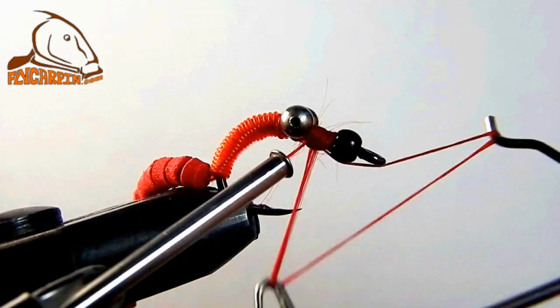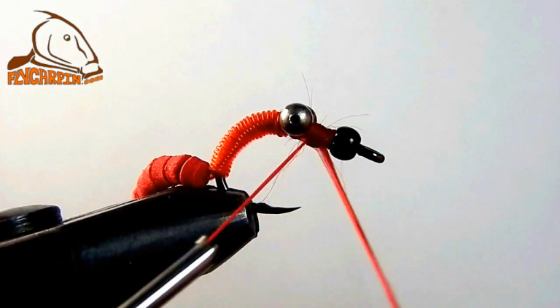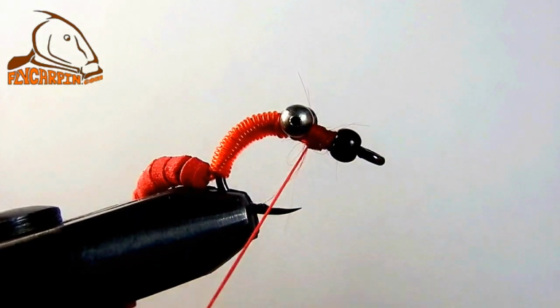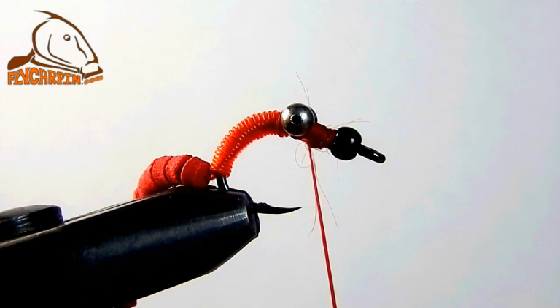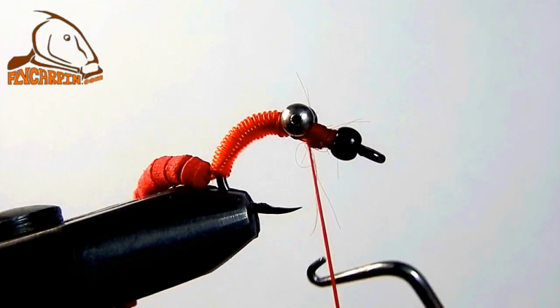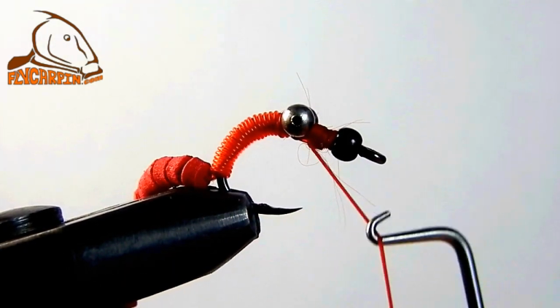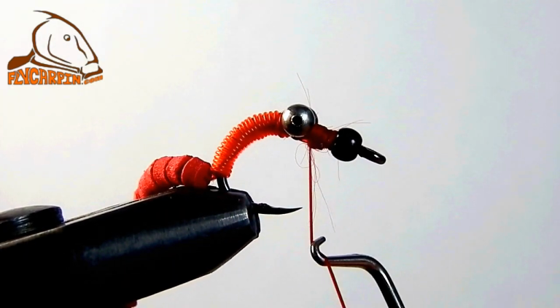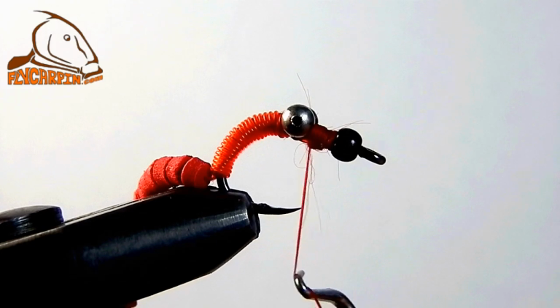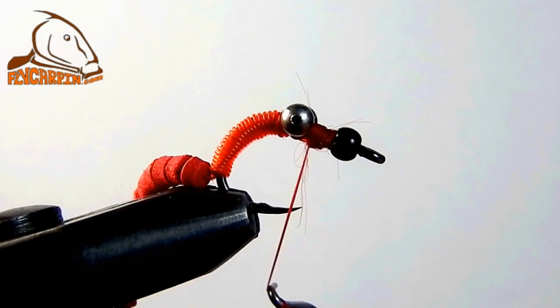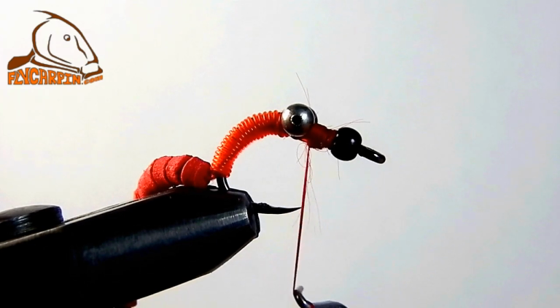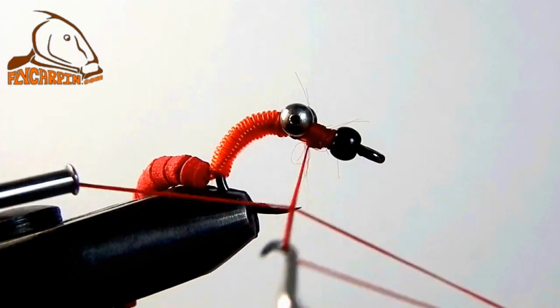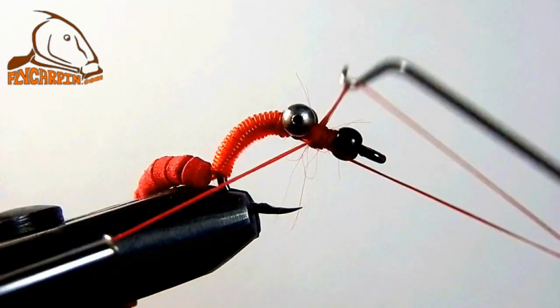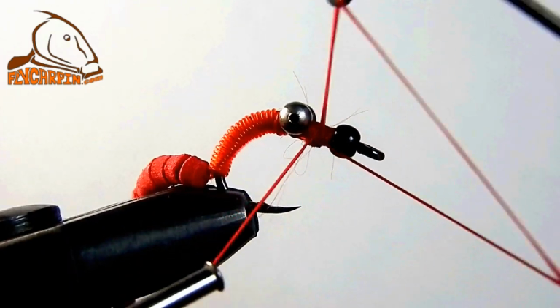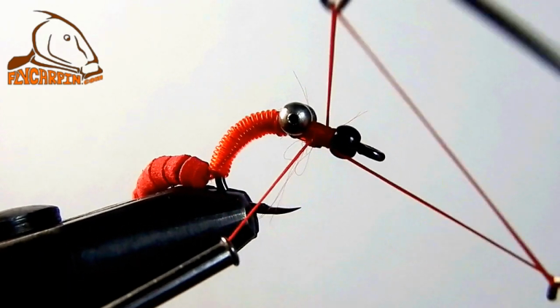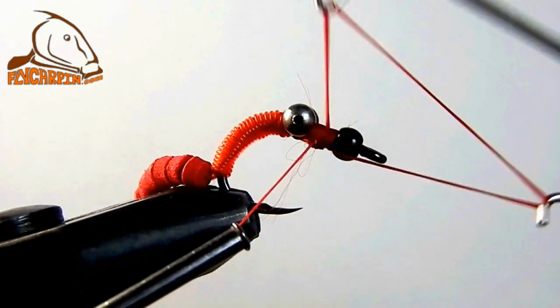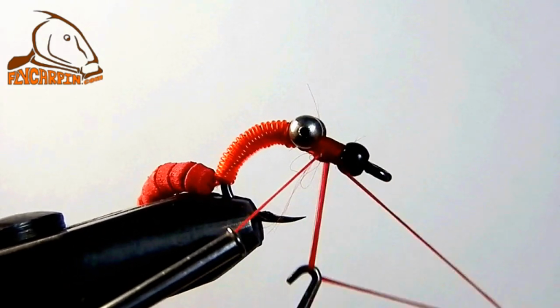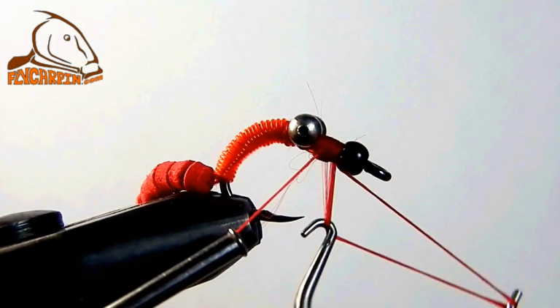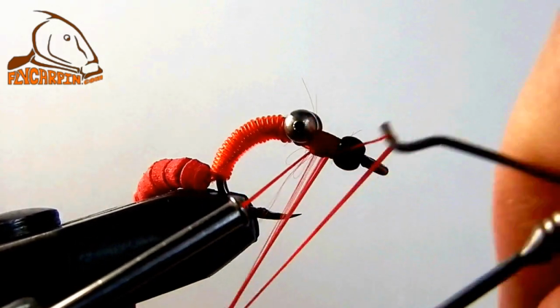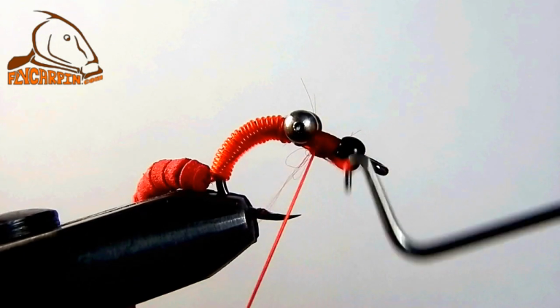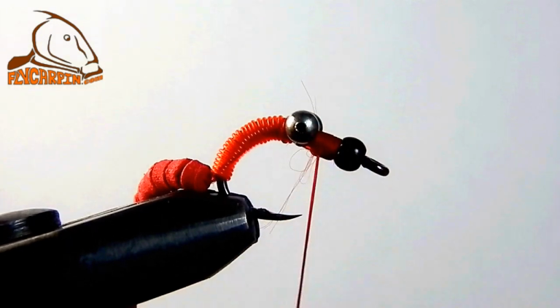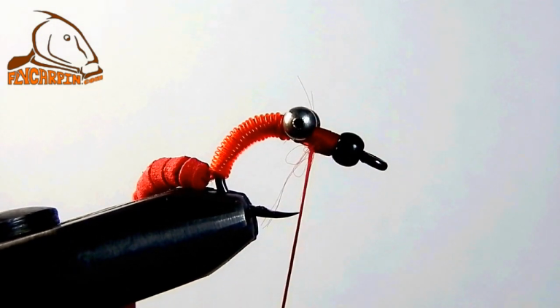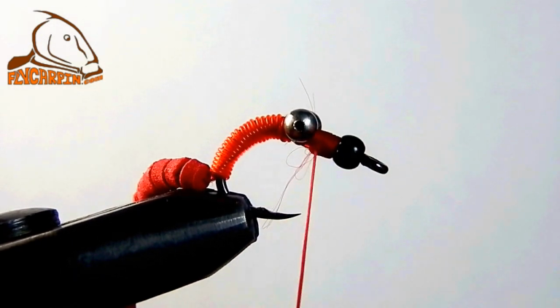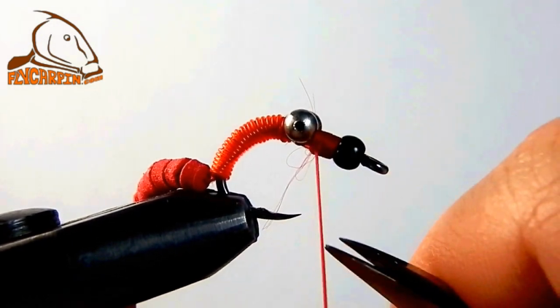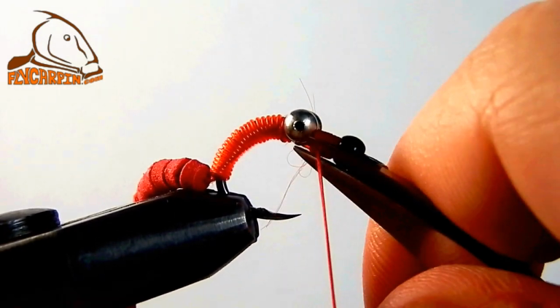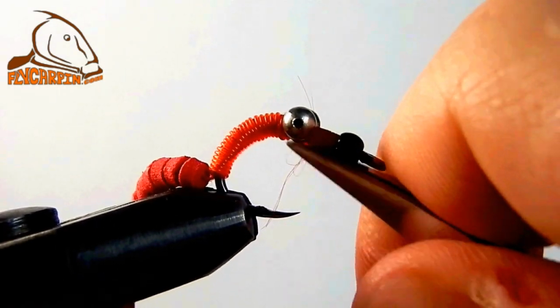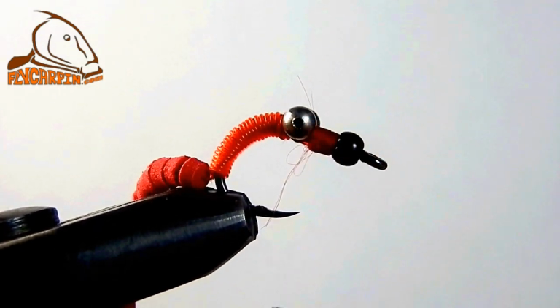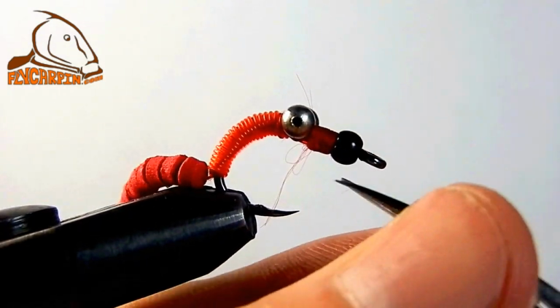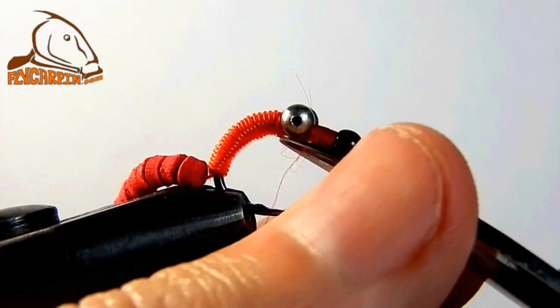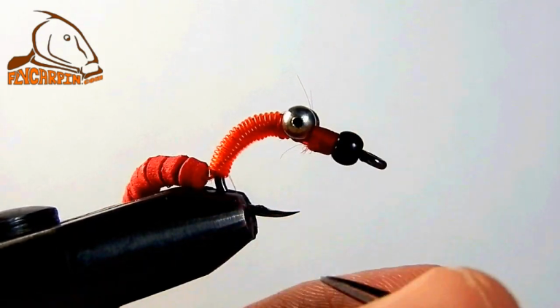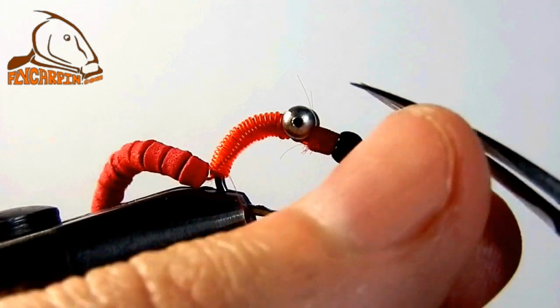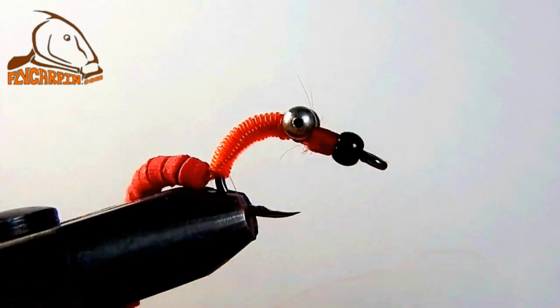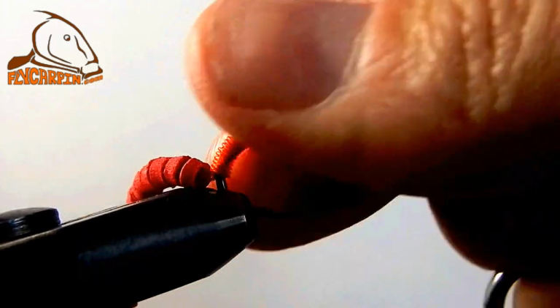Got a bit of a thread blowup on this example. You have to be careful not to hit the holes in the bead chain eye with your thread when wrapping — that's what happened here. But it's double wrapped and double whipped. That fly is strong.